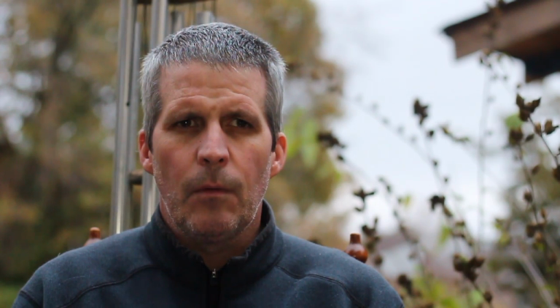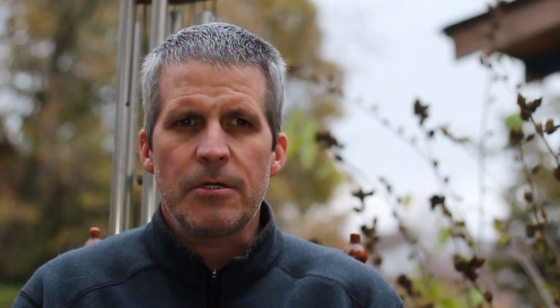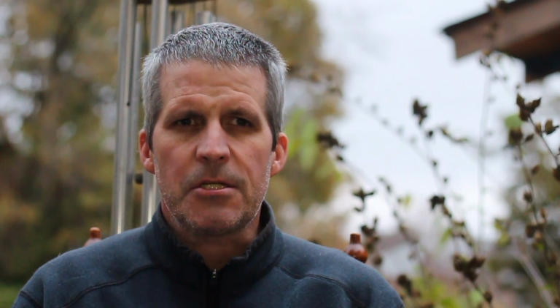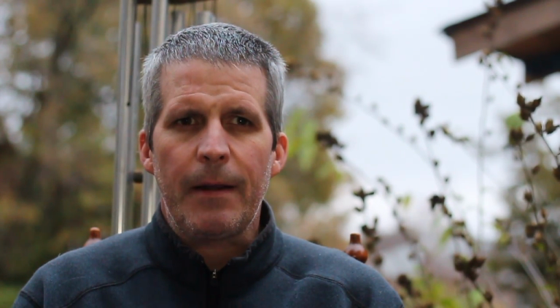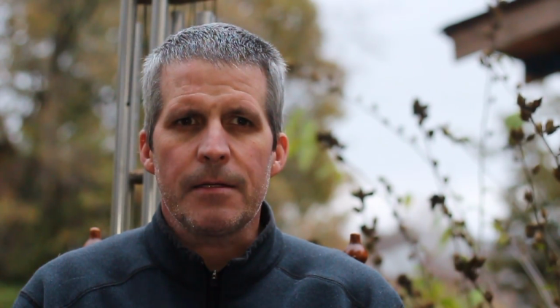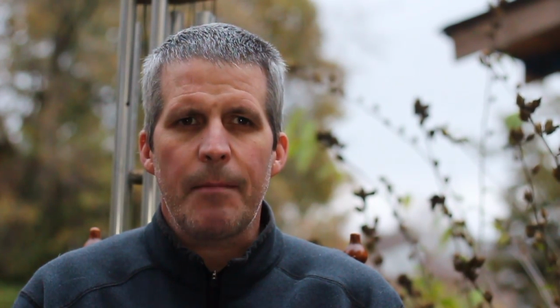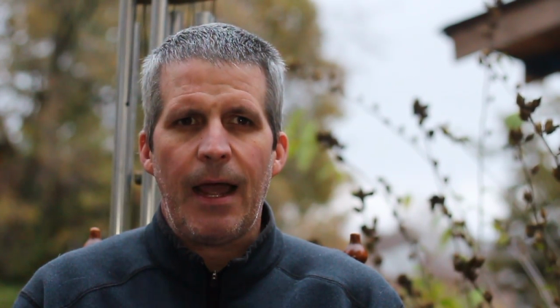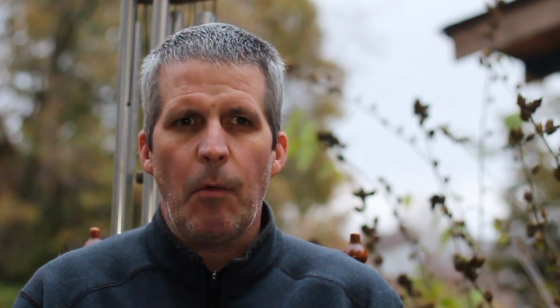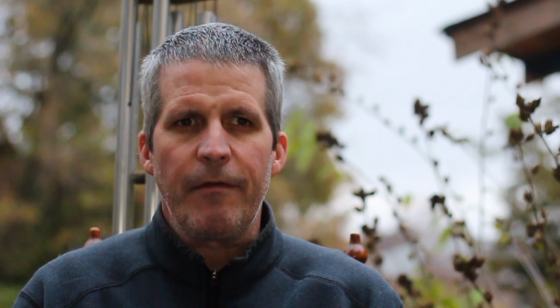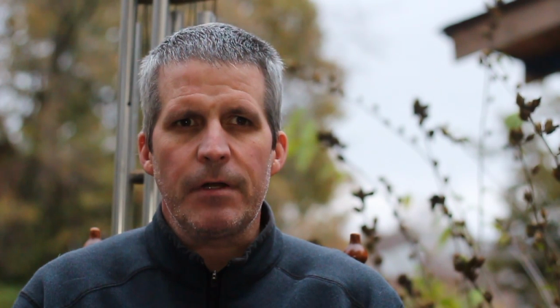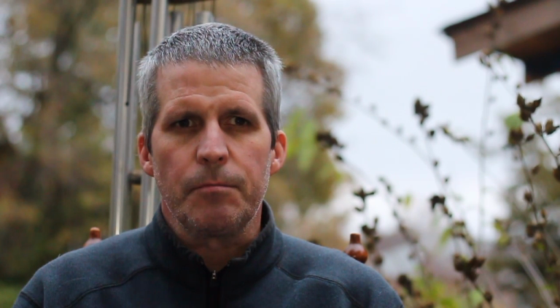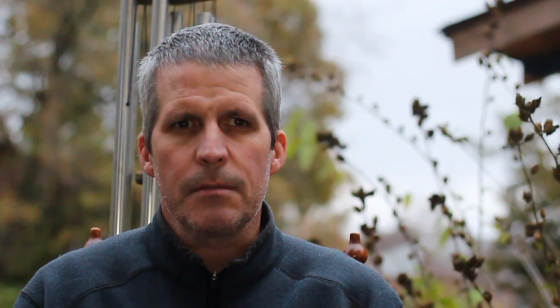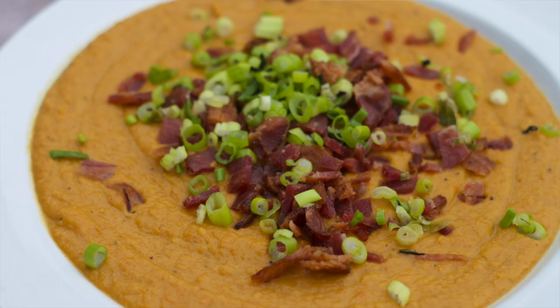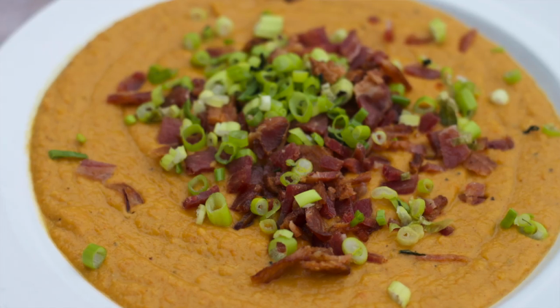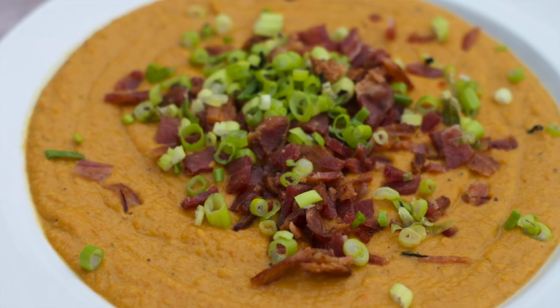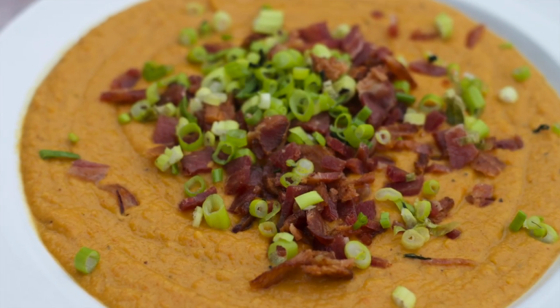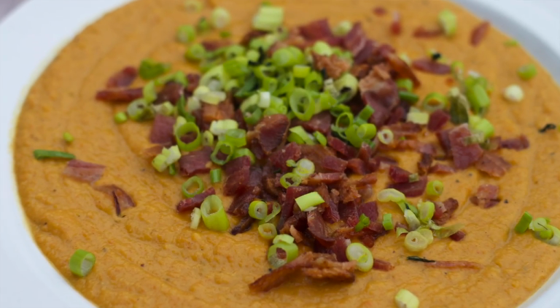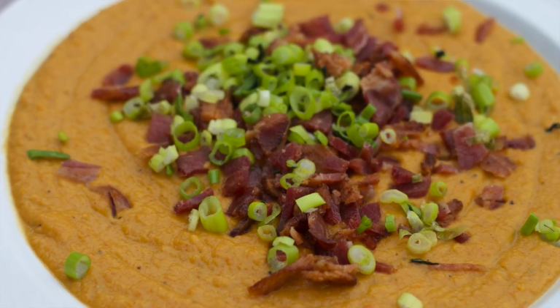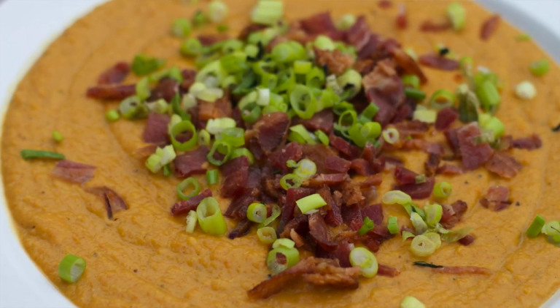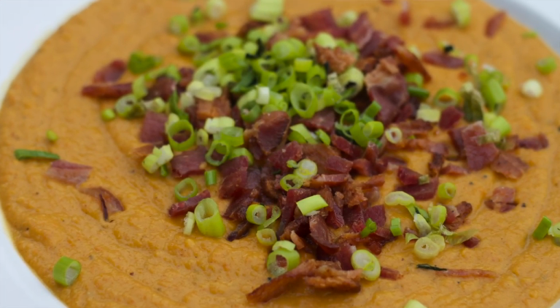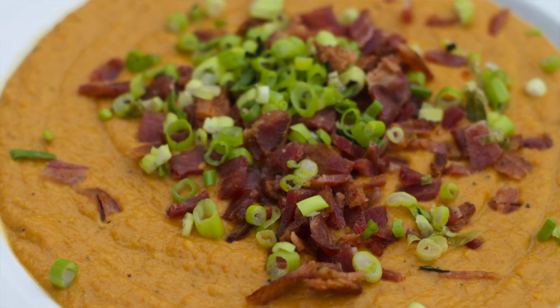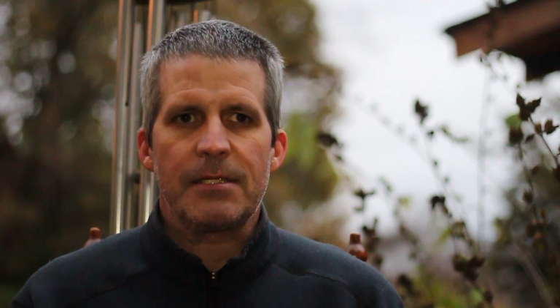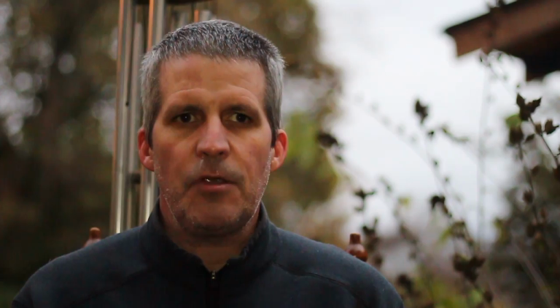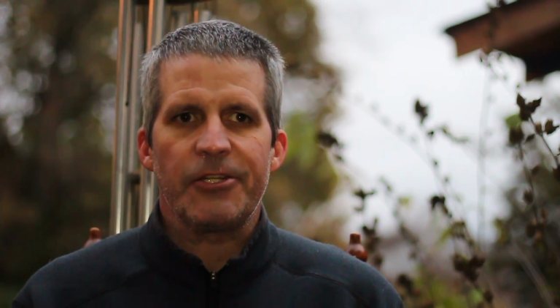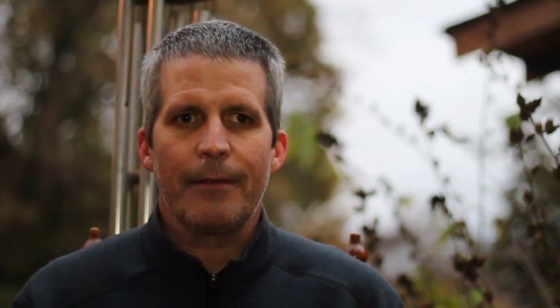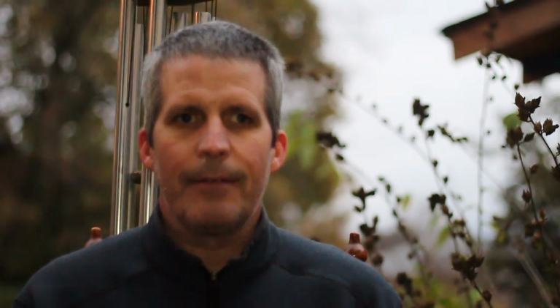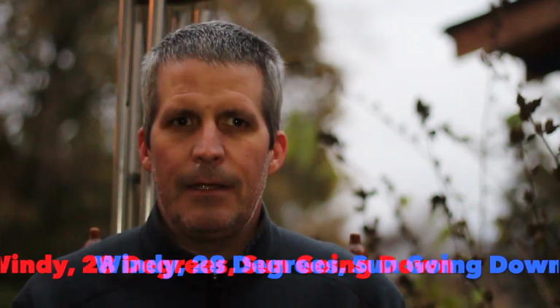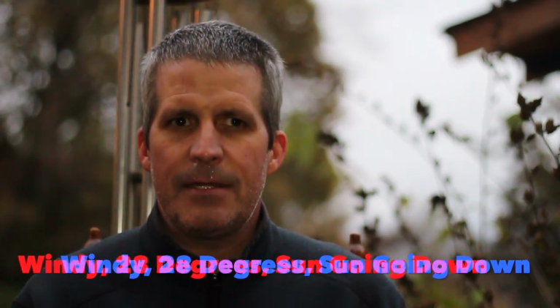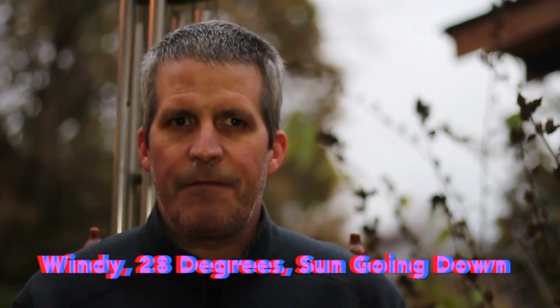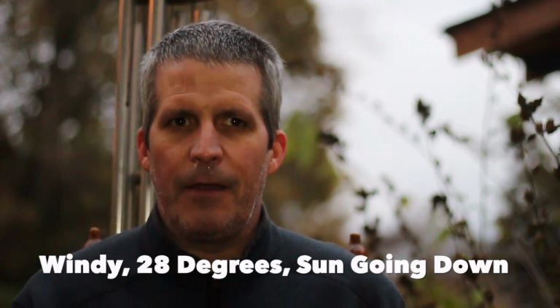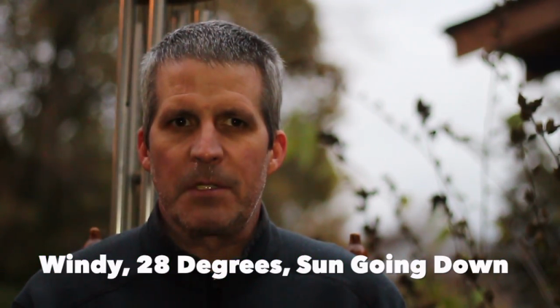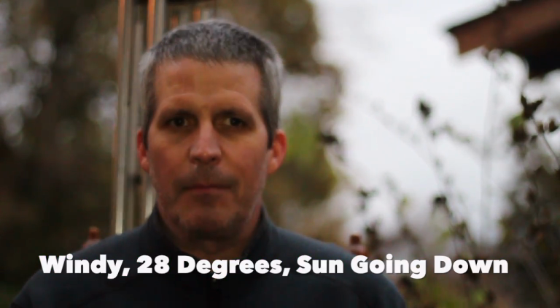Winter is just about here and it's time to dive into one of my favorite soups: gingered butternut squash soup. Welcome to the Mount Sizzle Soup Kitchen. This isn't fed to homeless bums.